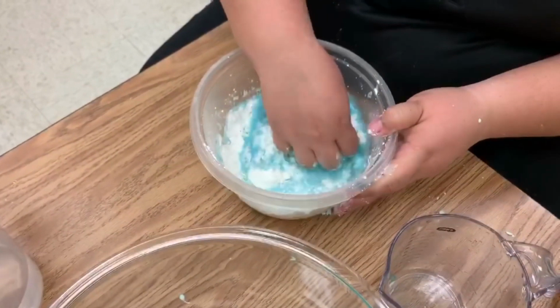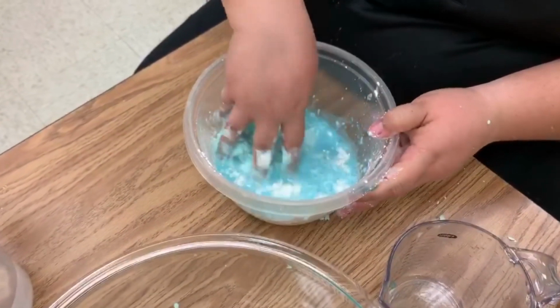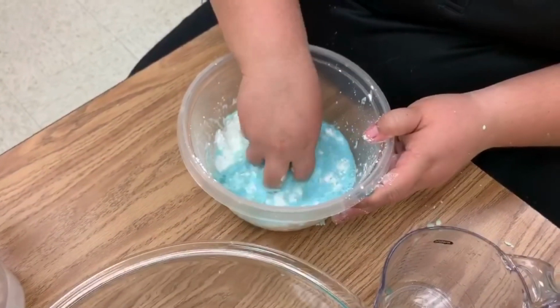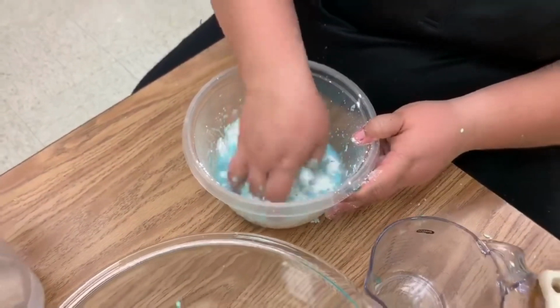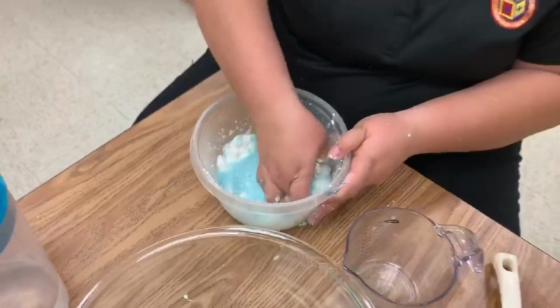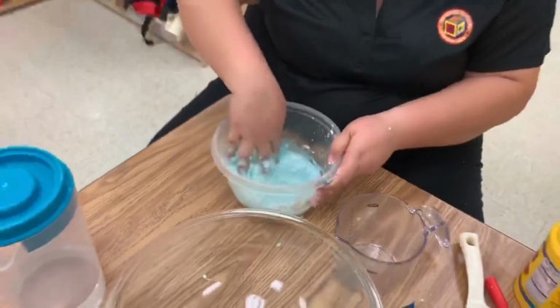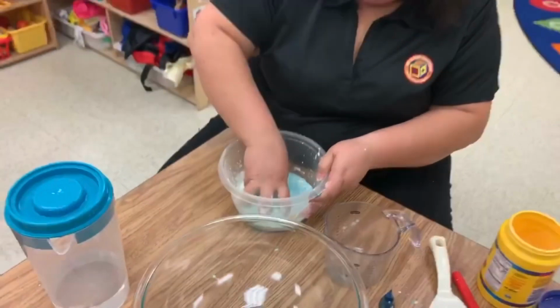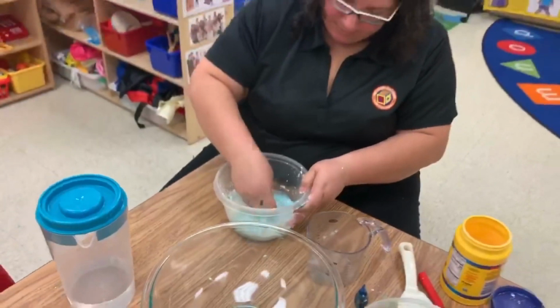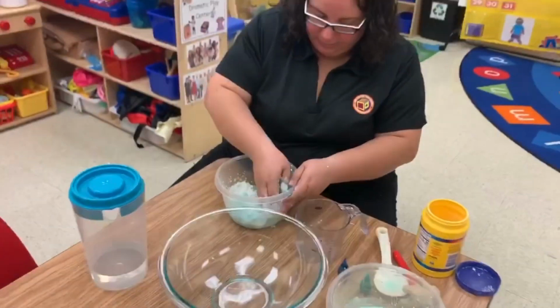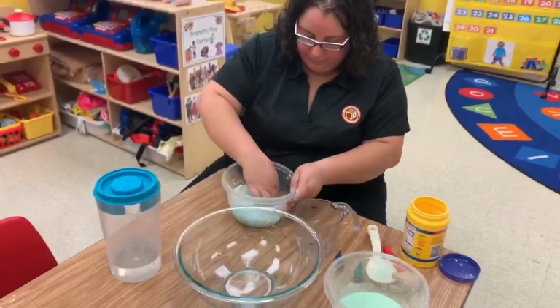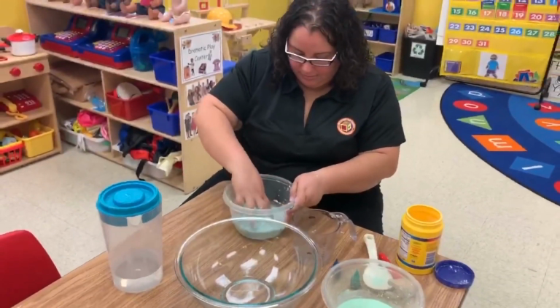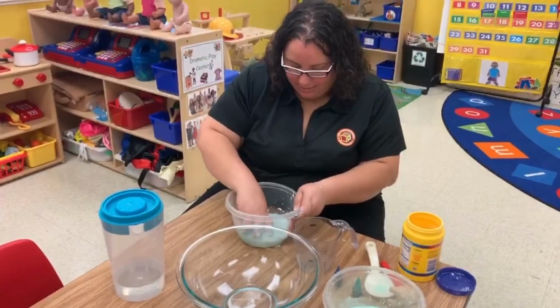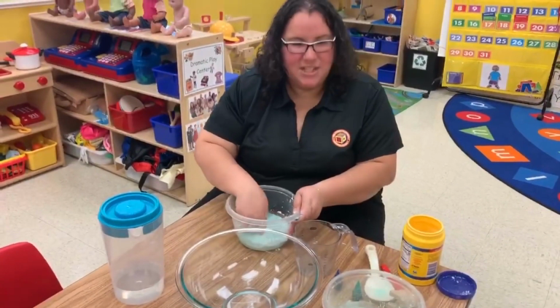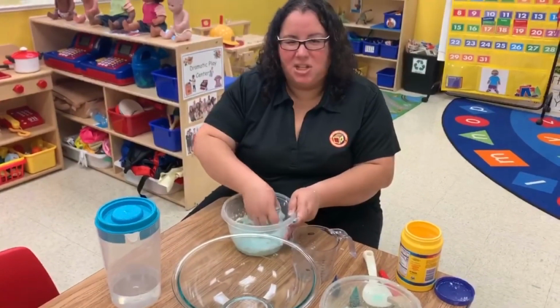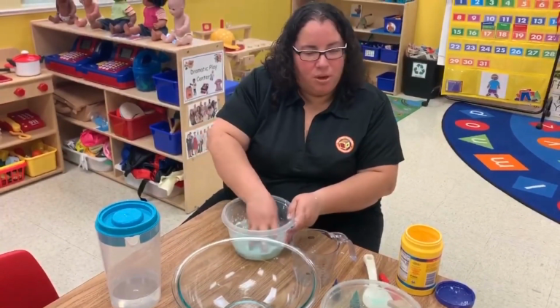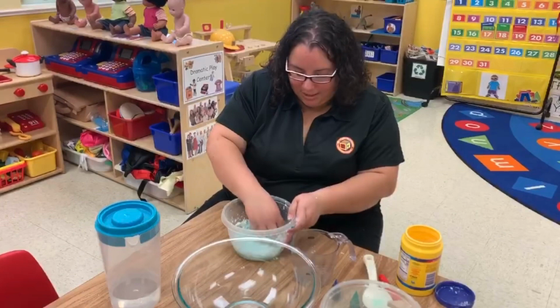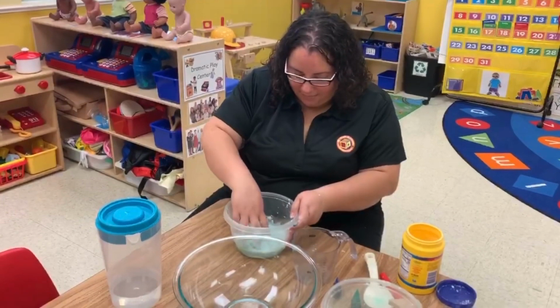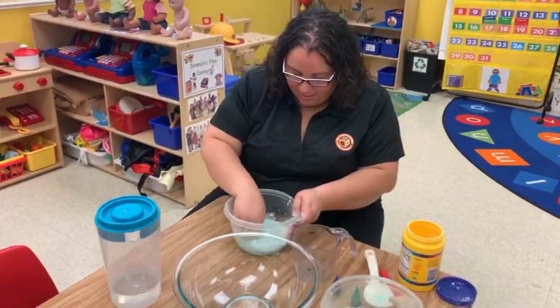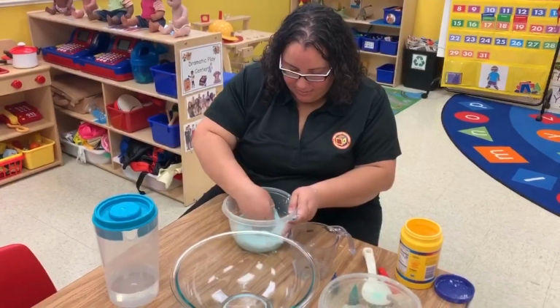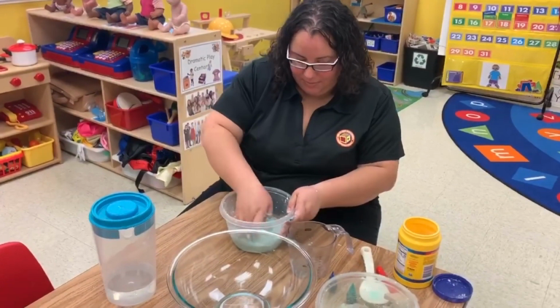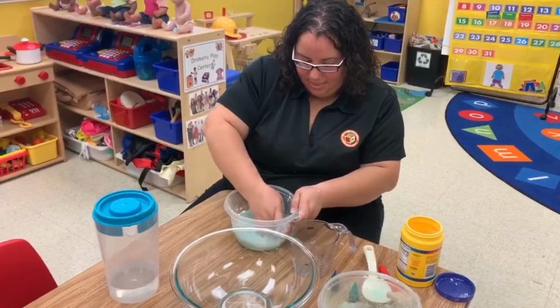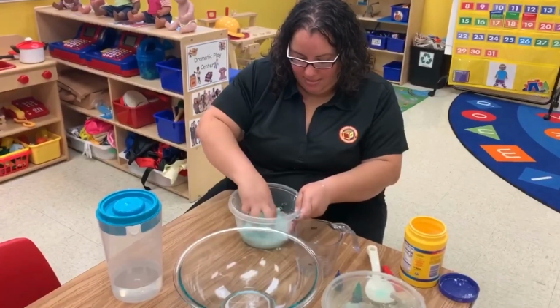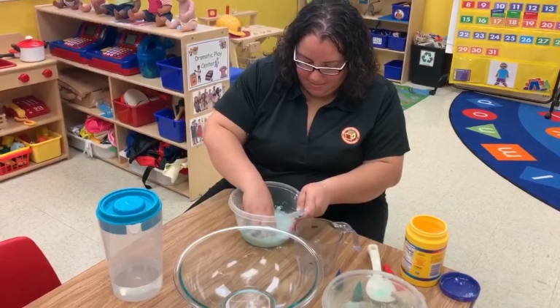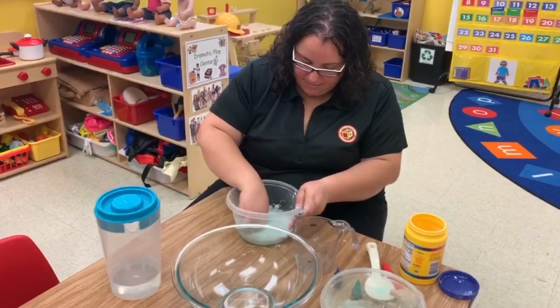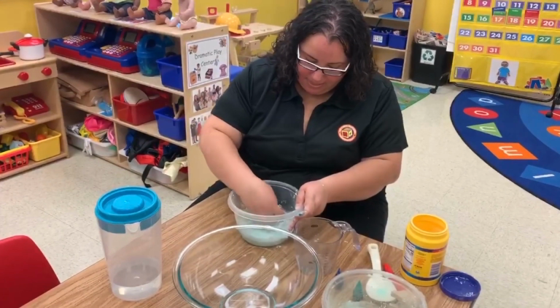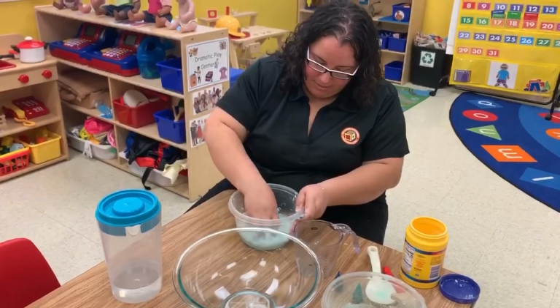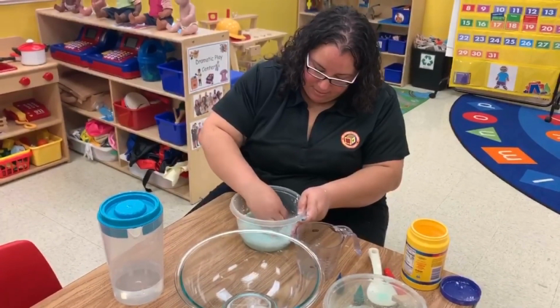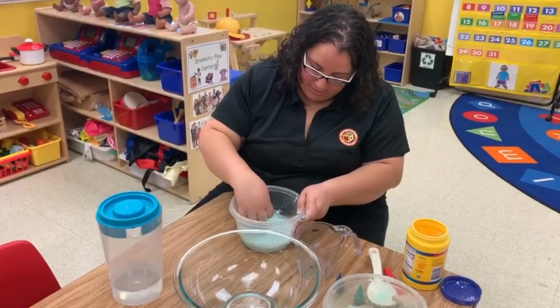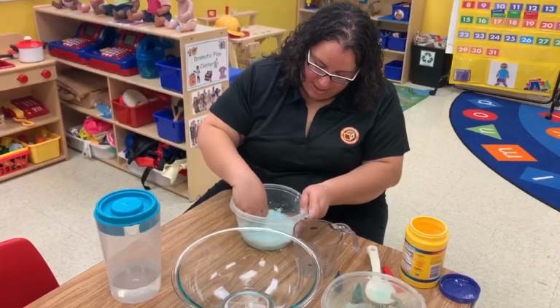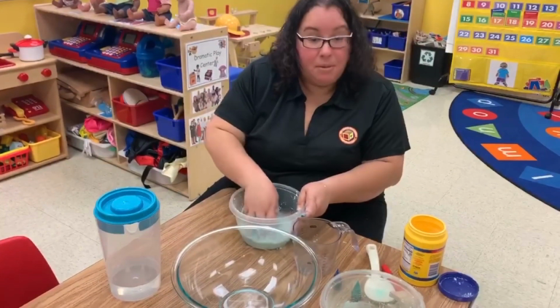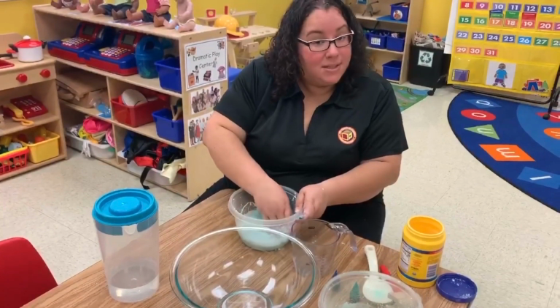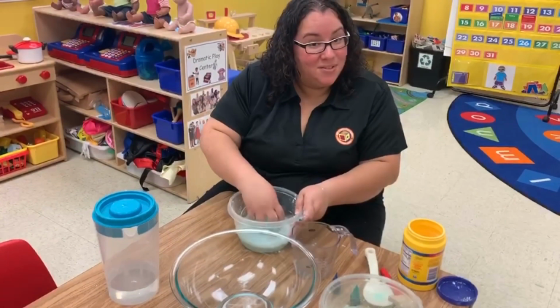So I'm going to start mixing it. It was kind of easier when I just poured the whole thing in this time. And I'll be back once the blue is finished.